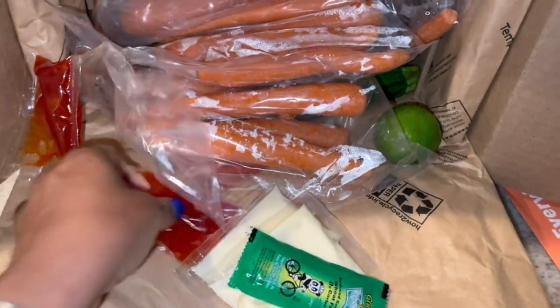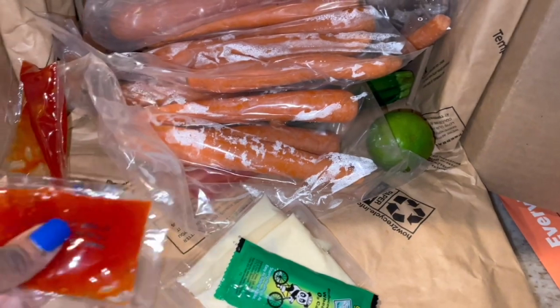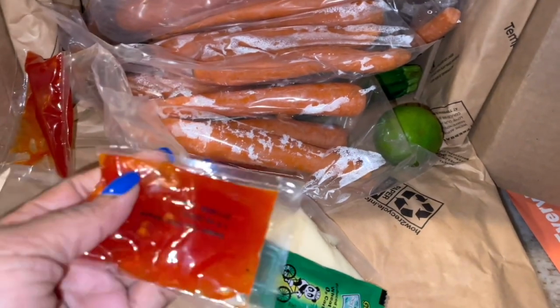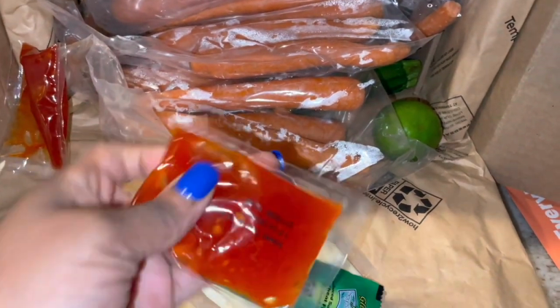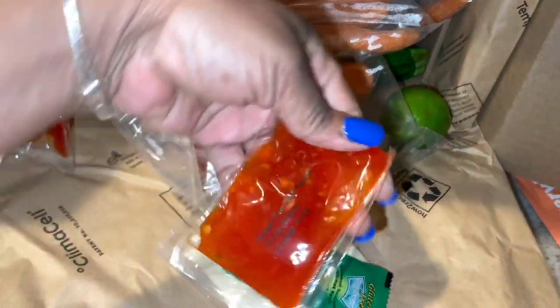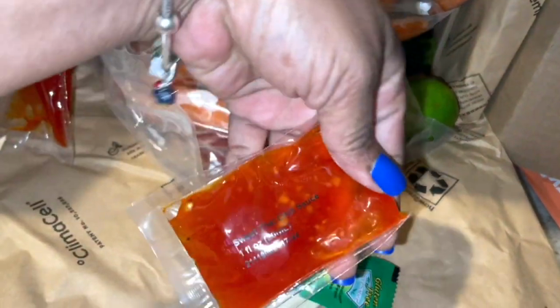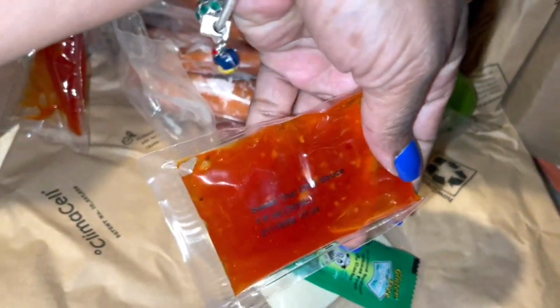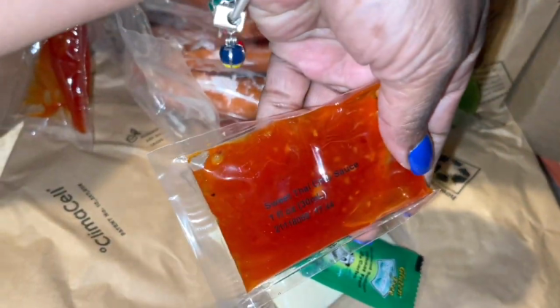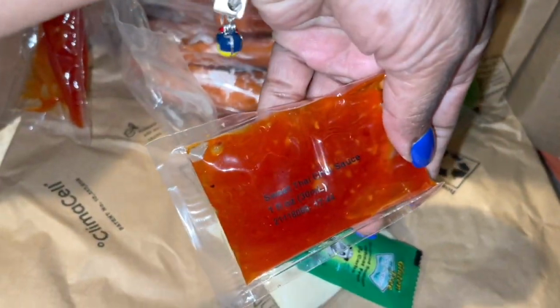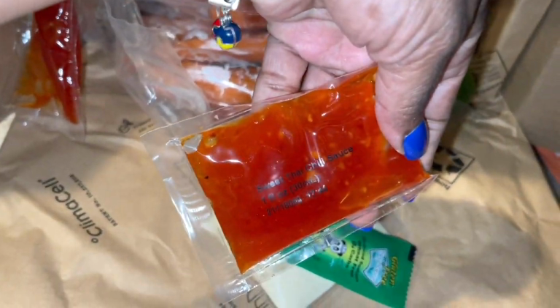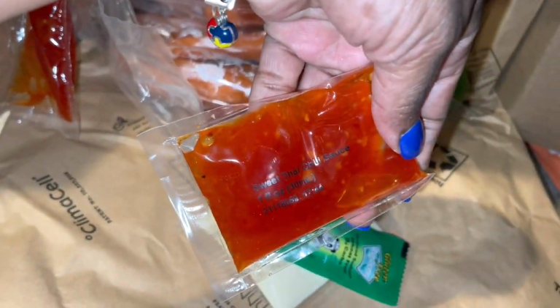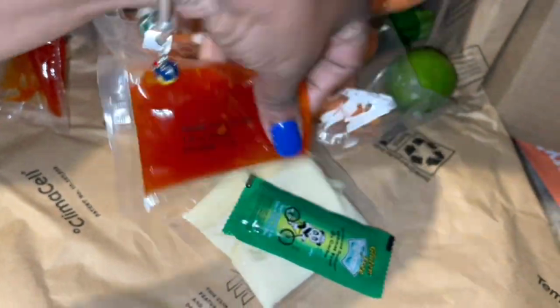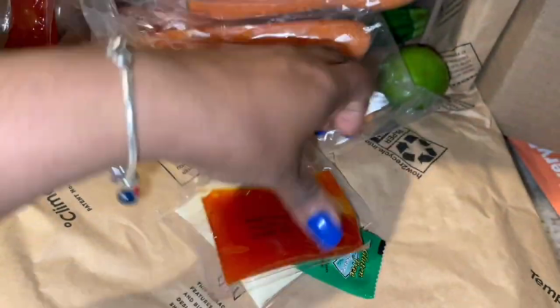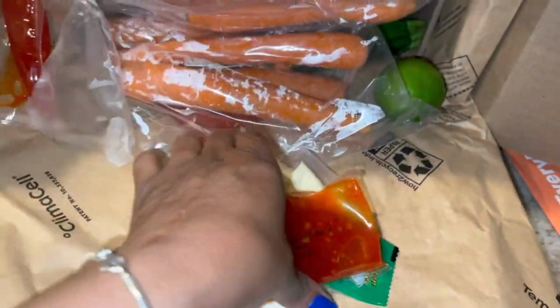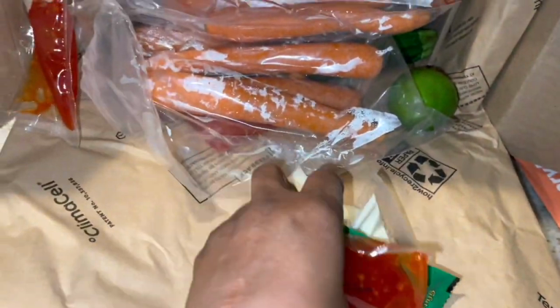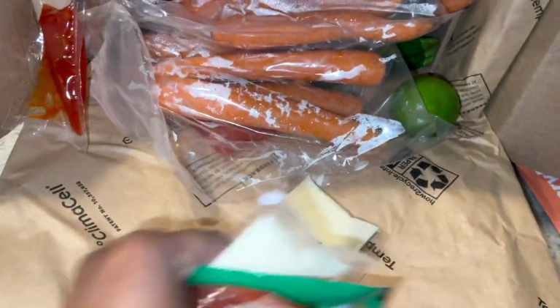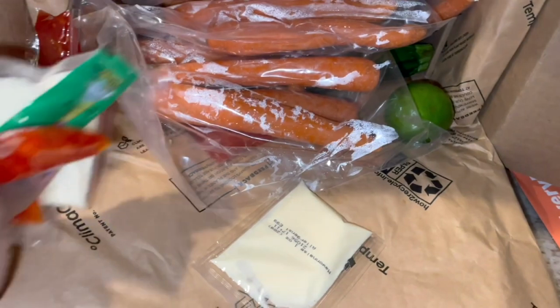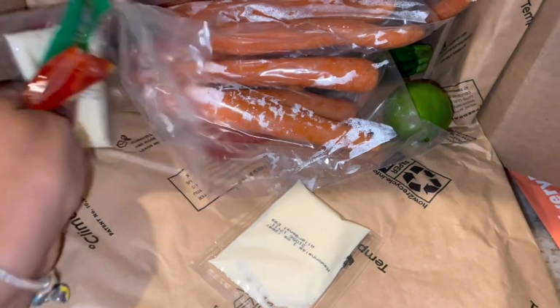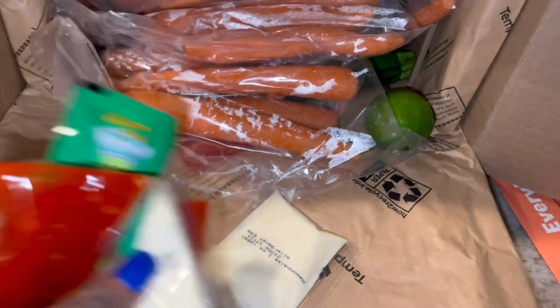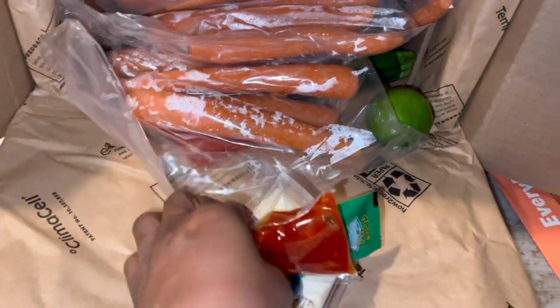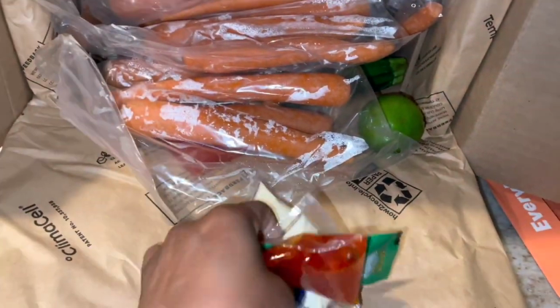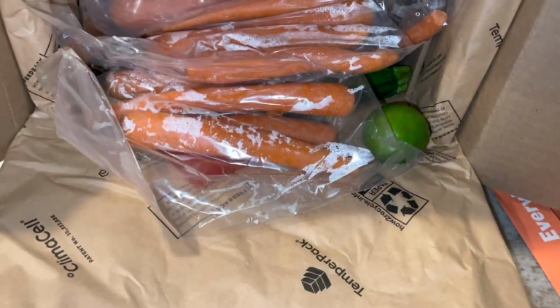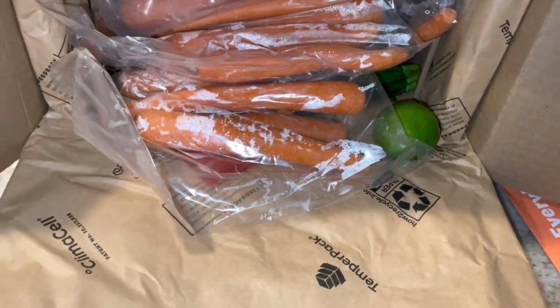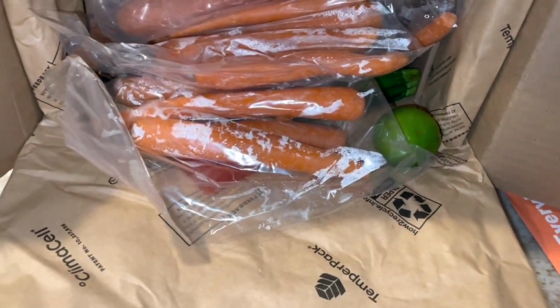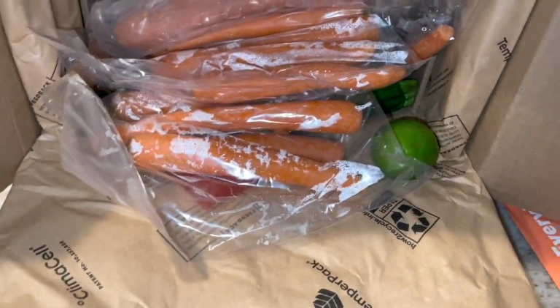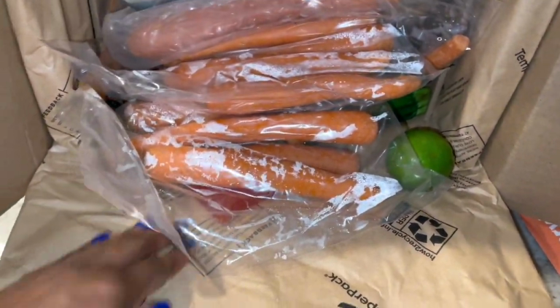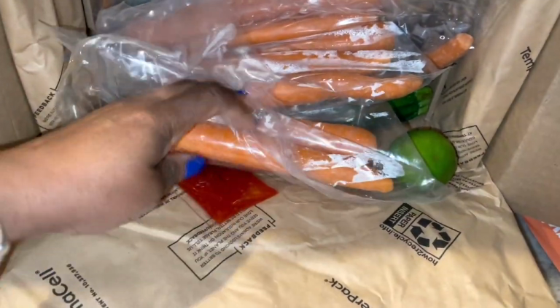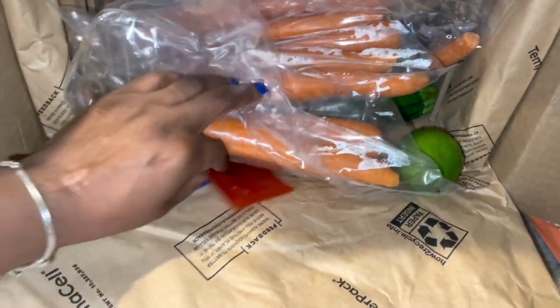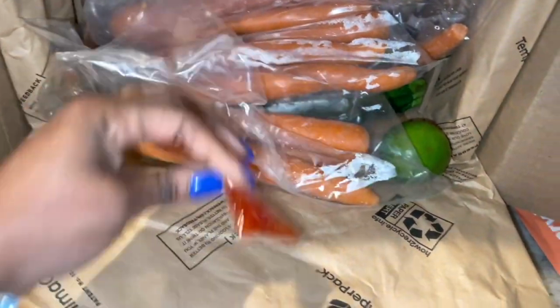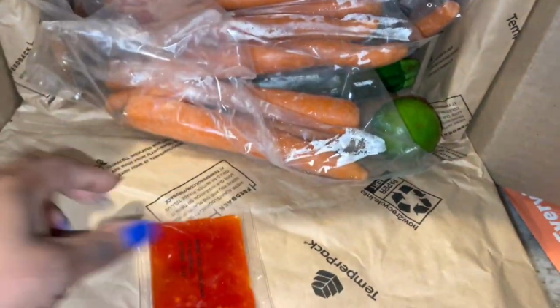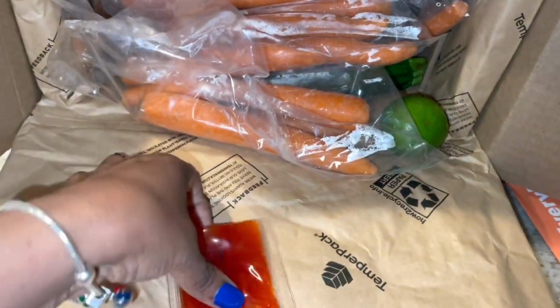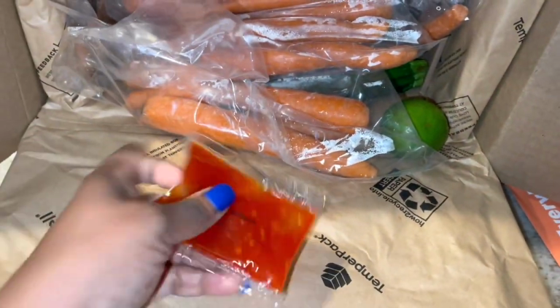This looks like soy sauce. This is probably that chili sauce — yeah, that sweet Thai chili sauce. Like I said, everything is in here.